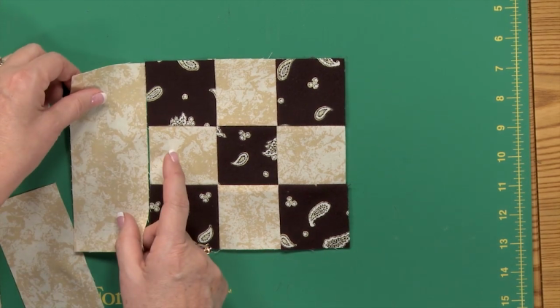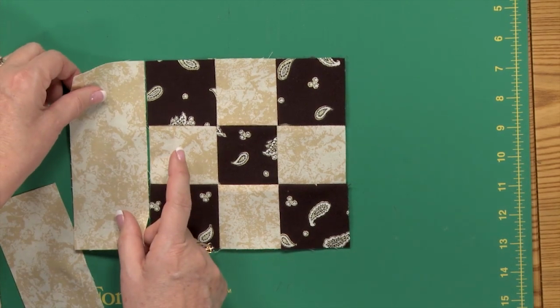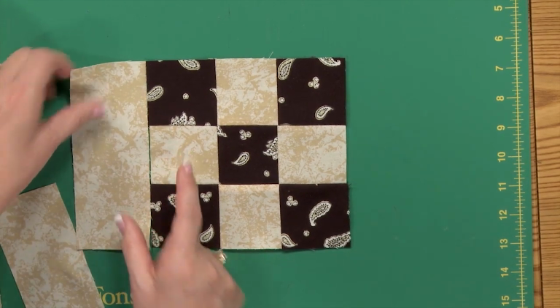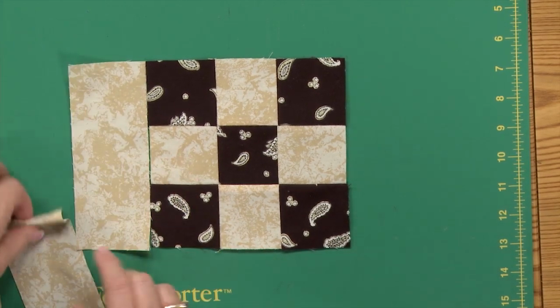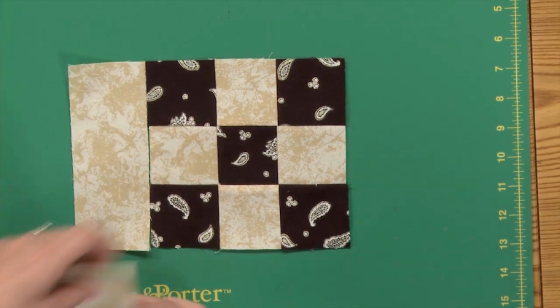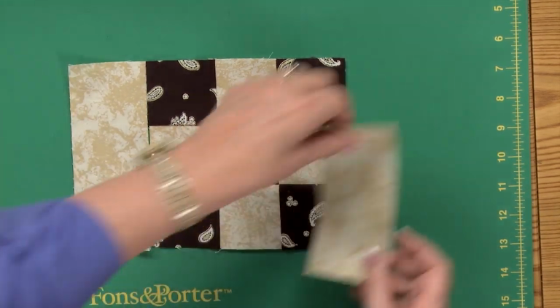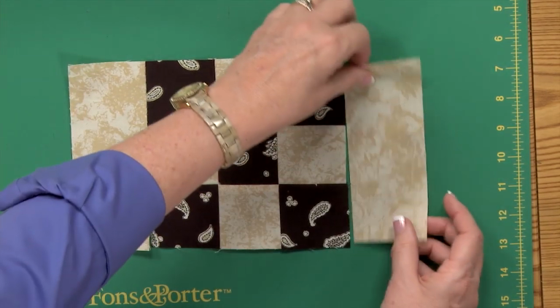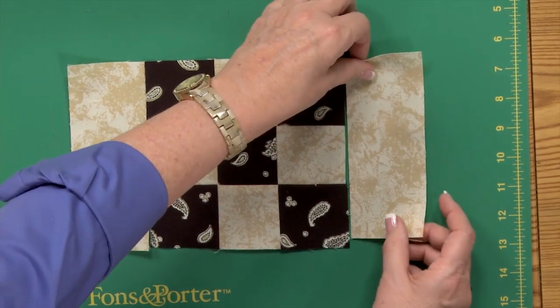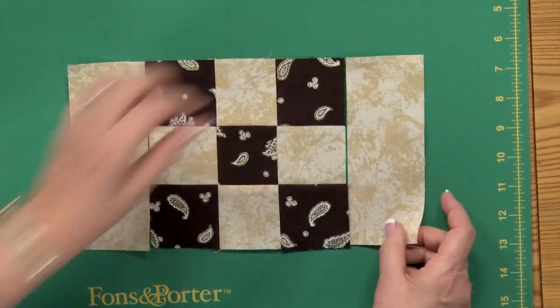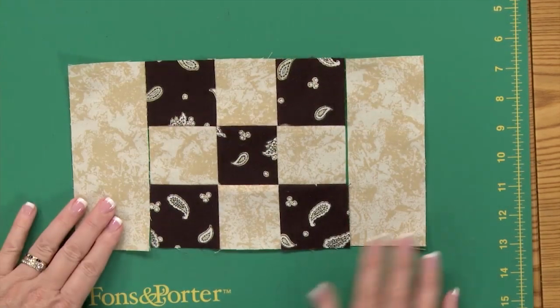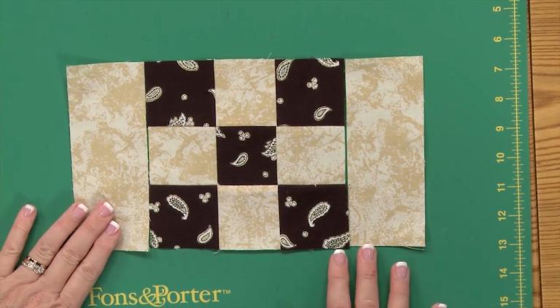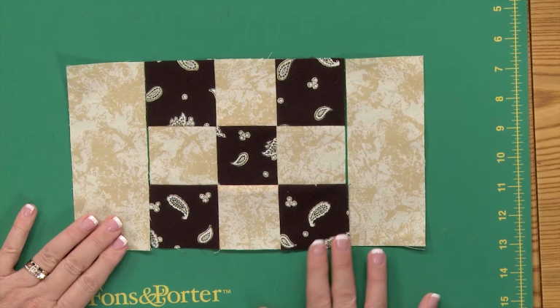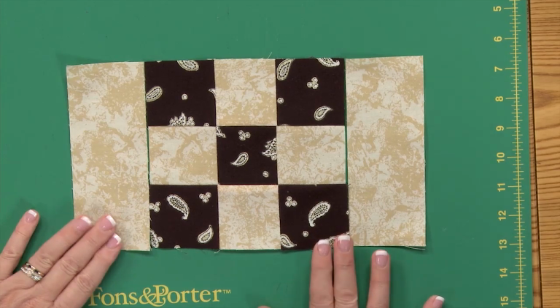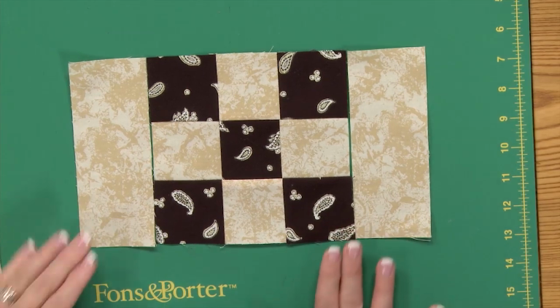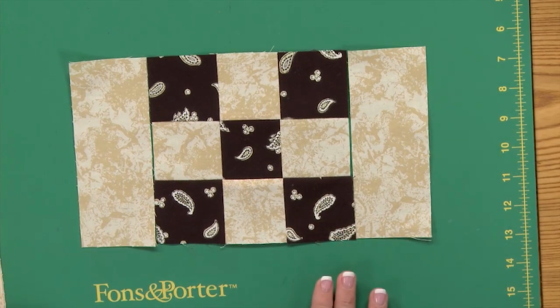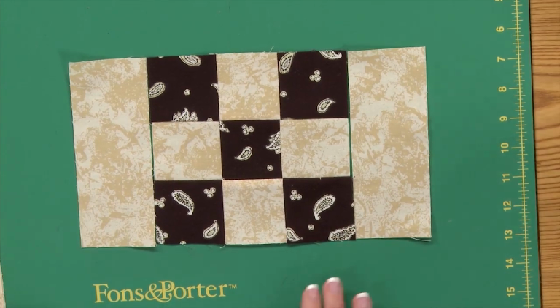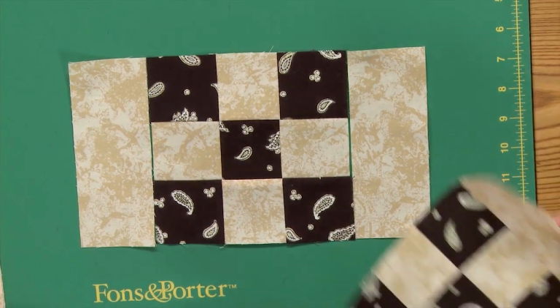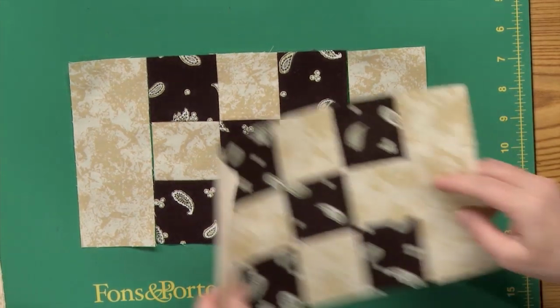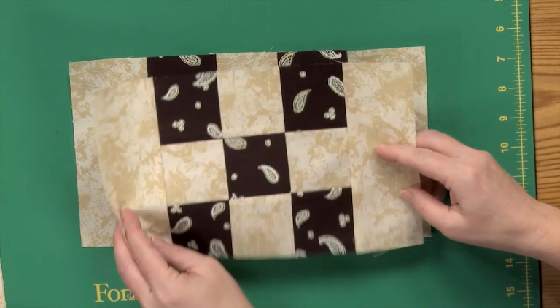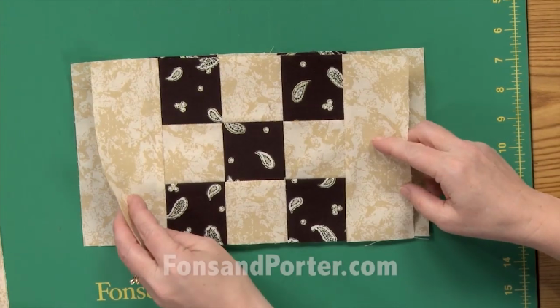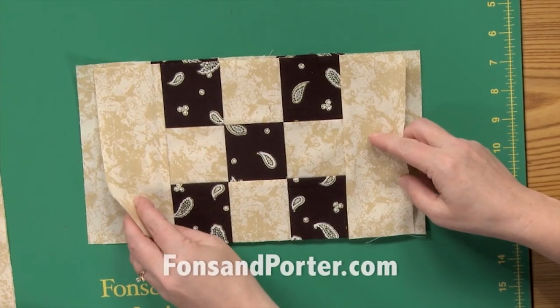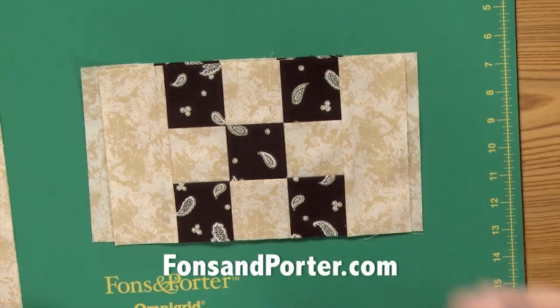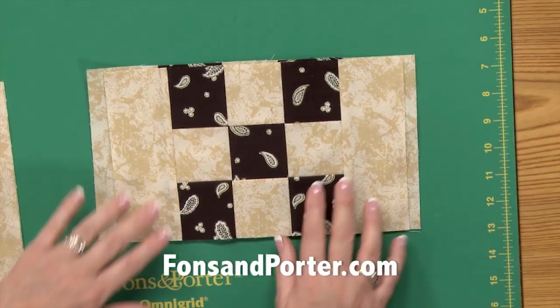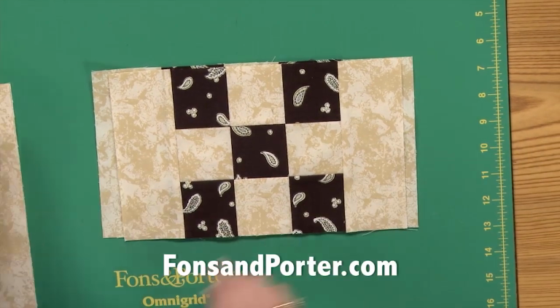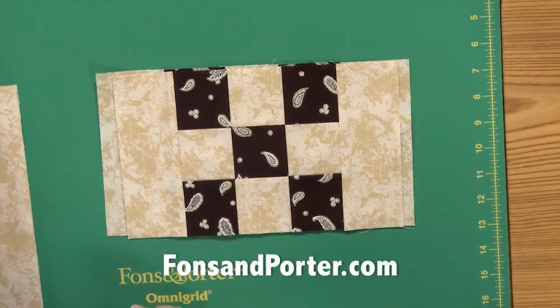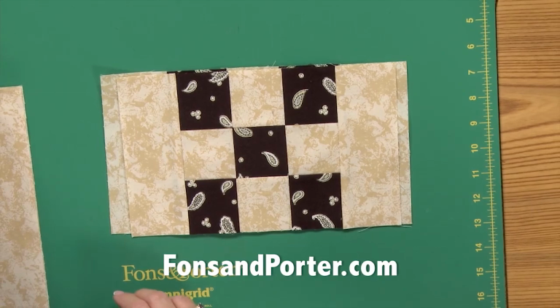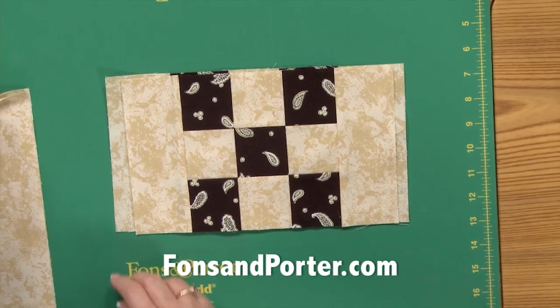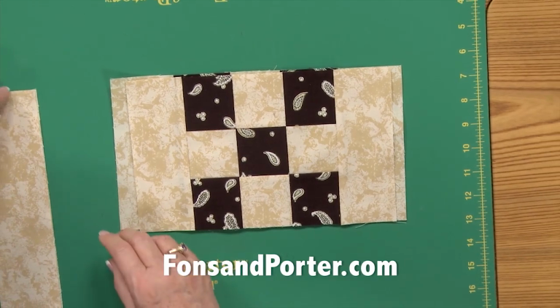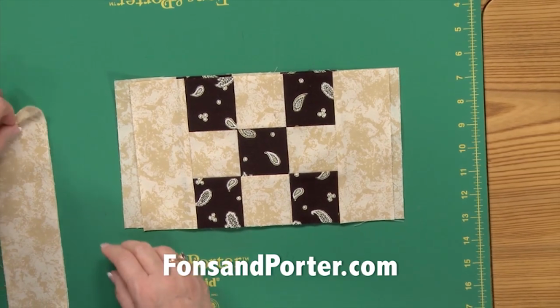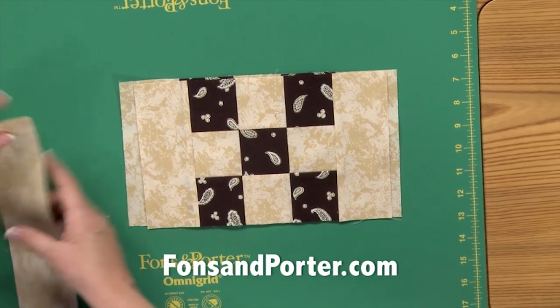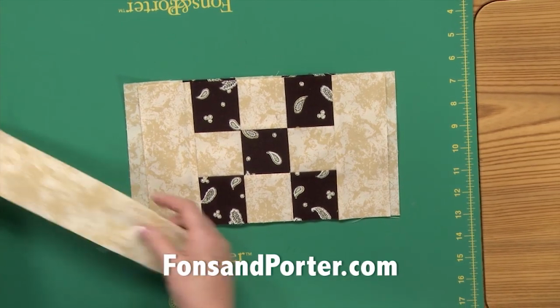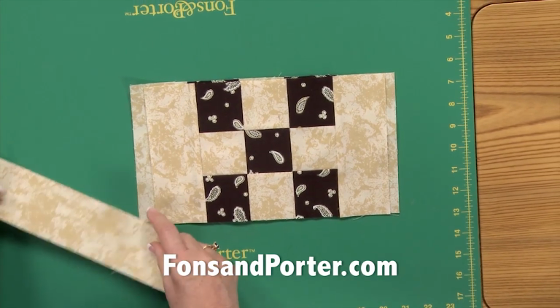The next thing we're going to do is put the border around it. The first thing is put your 6½ inch rectangles on each side — it's like putting a picture frame around your nine patch block. Then you have the 10½ inch rectangles that you cut.